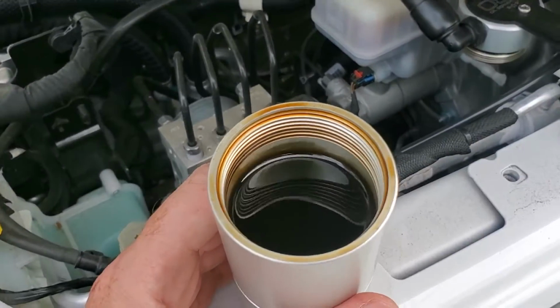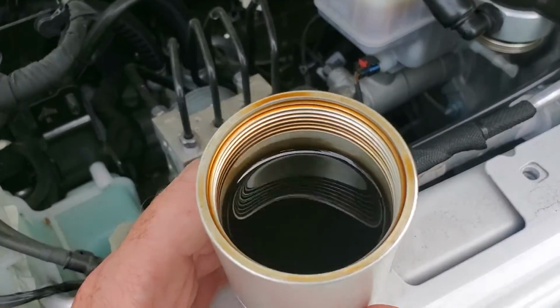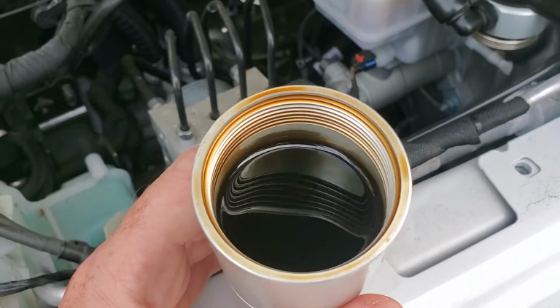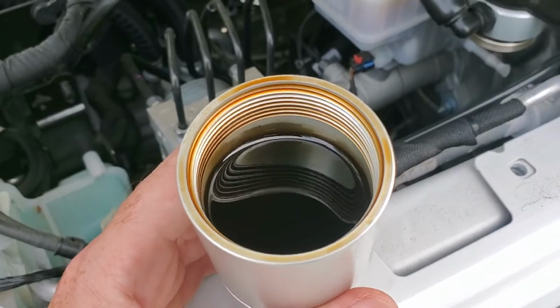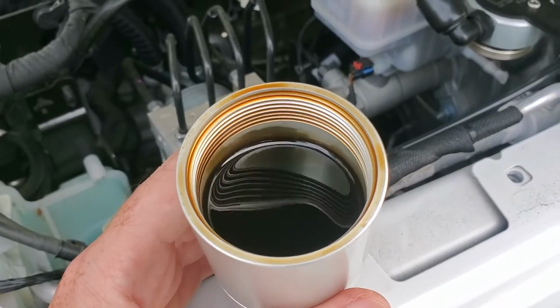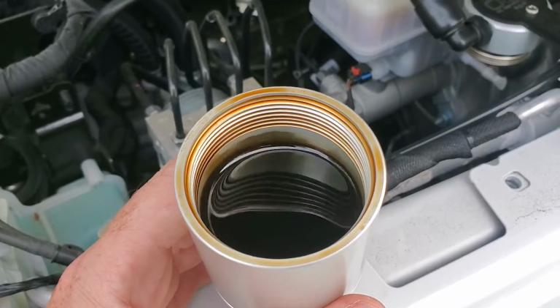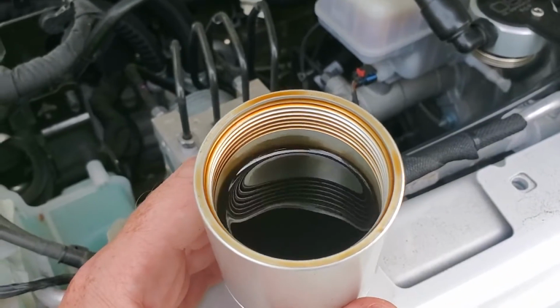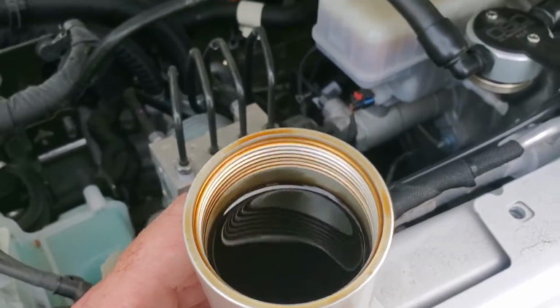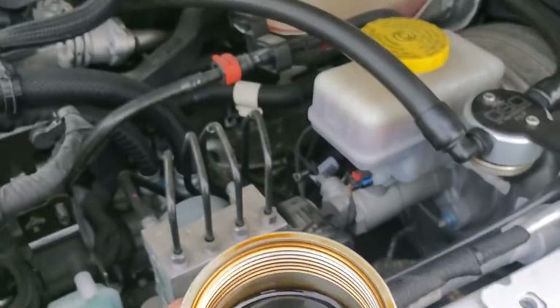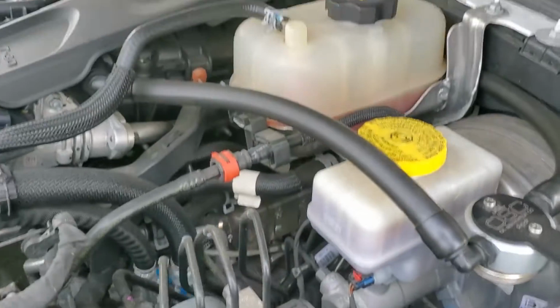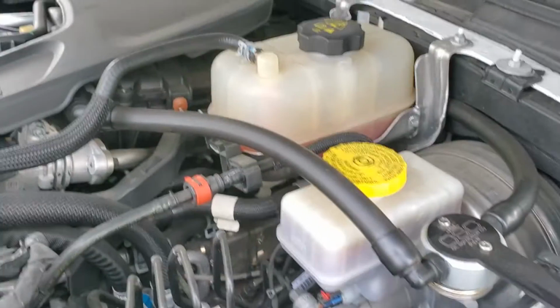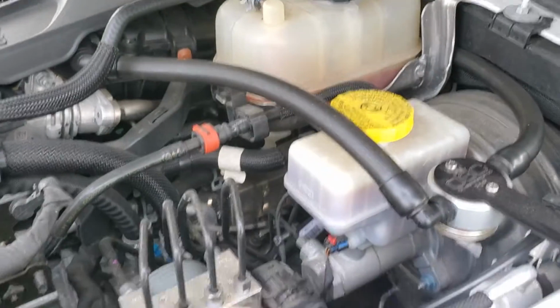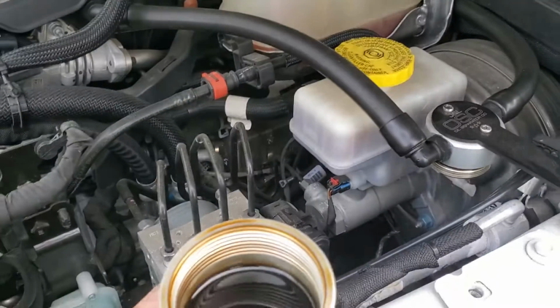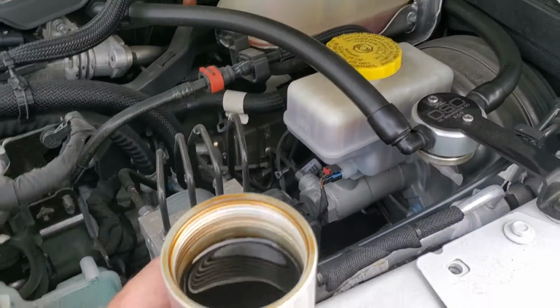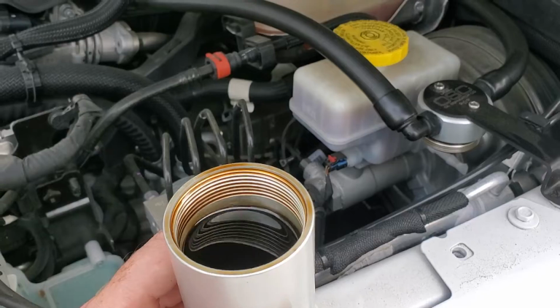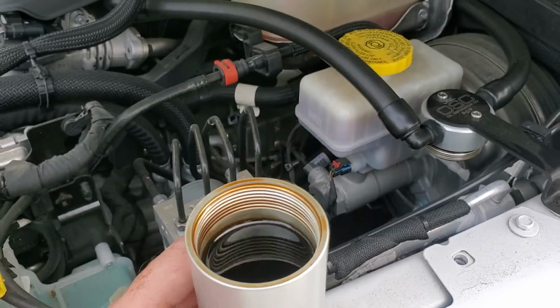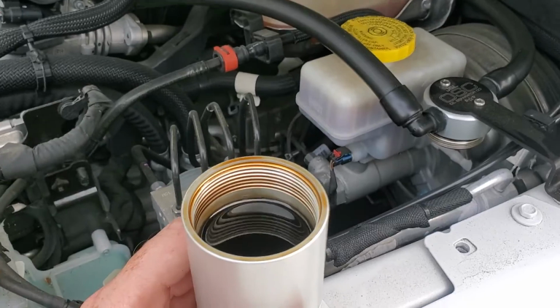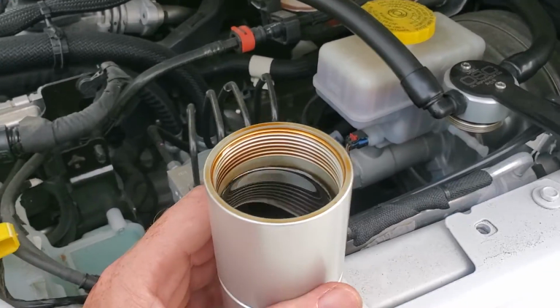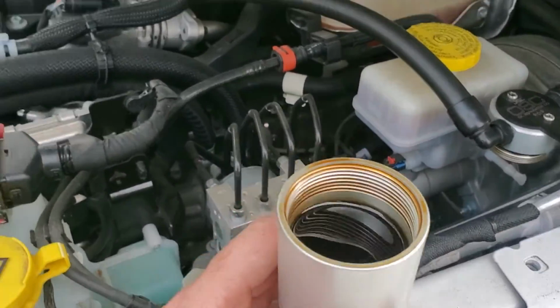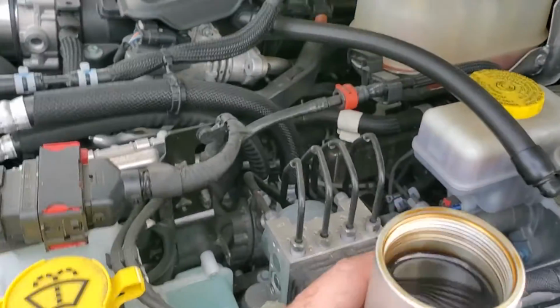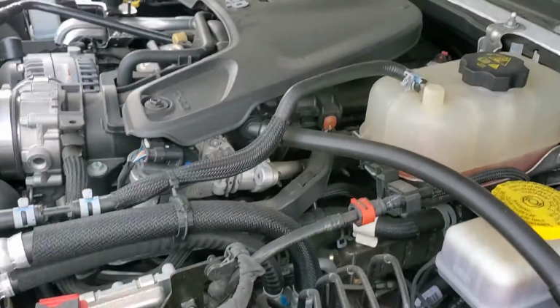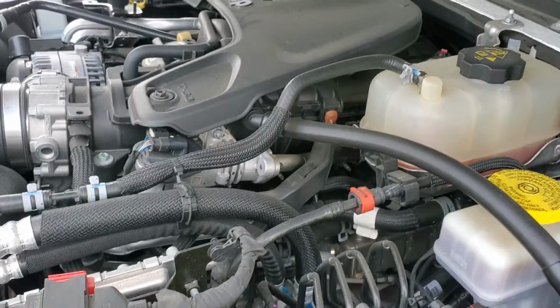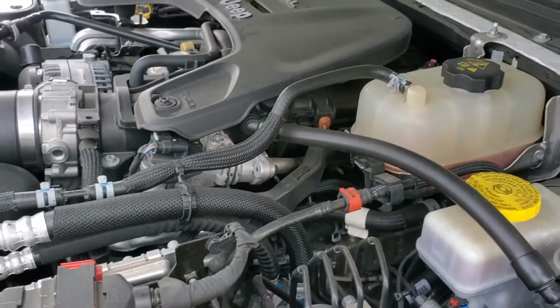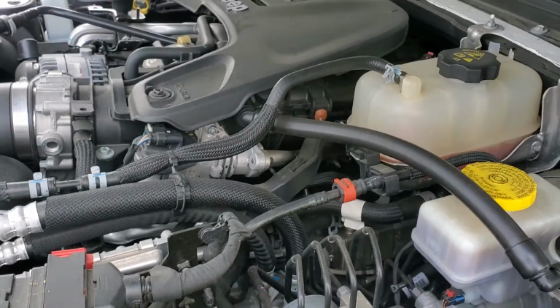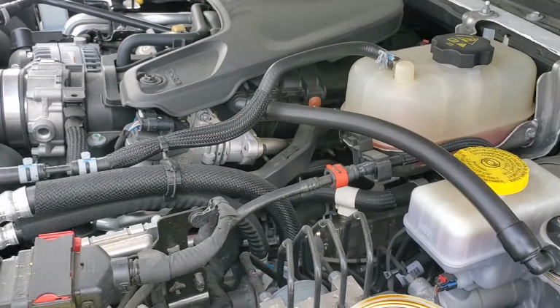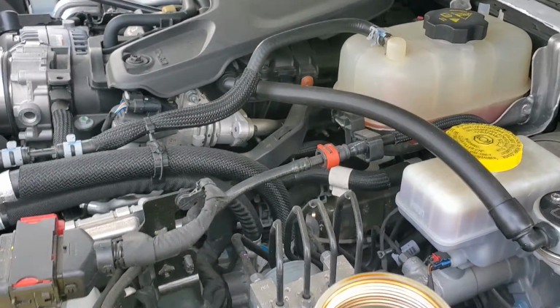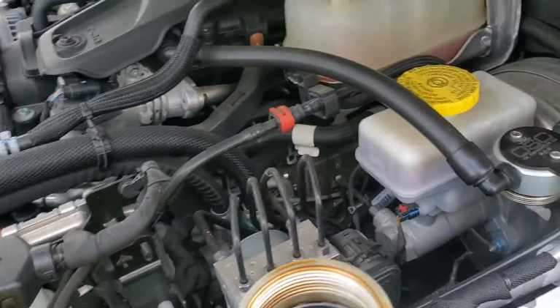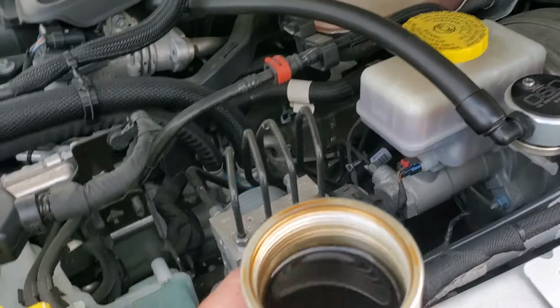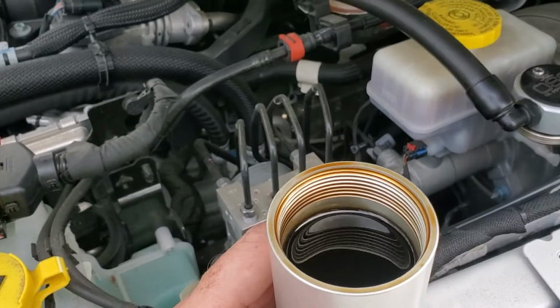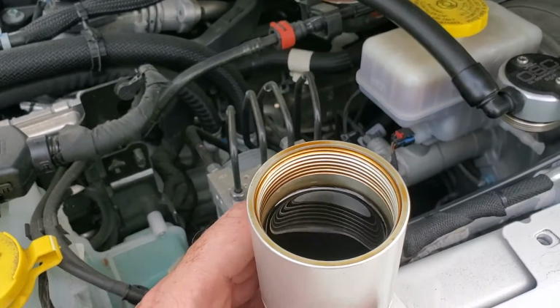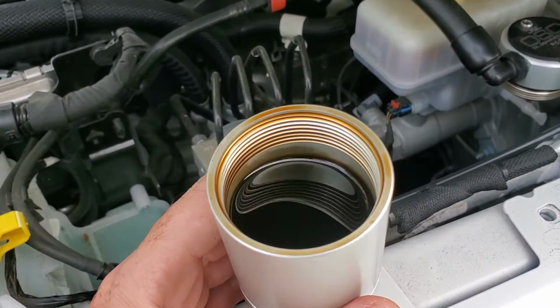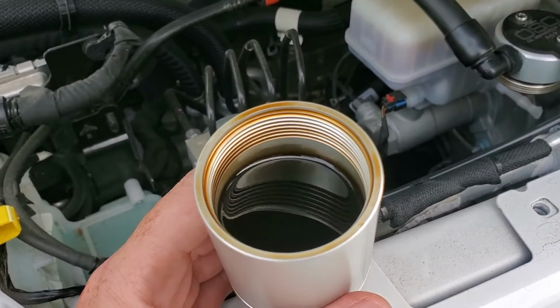This is insane — the amount of oil that is running through the PCV system. It's being forced into the combustion chamber, it's coating the intake. This thing has got to be burned. This is a lot.